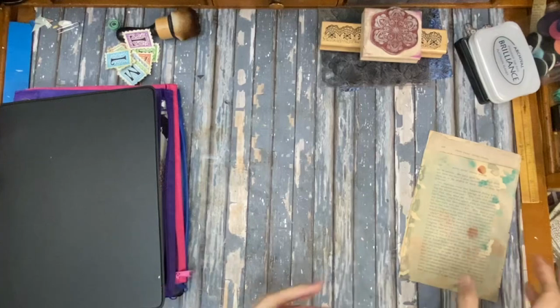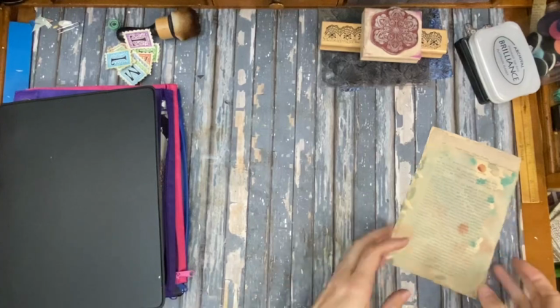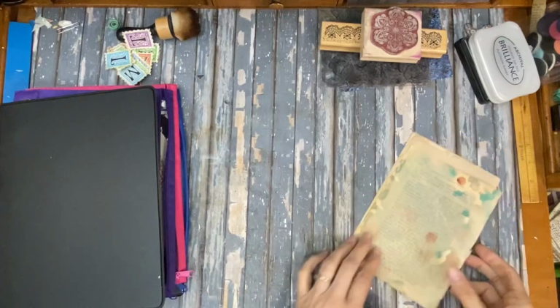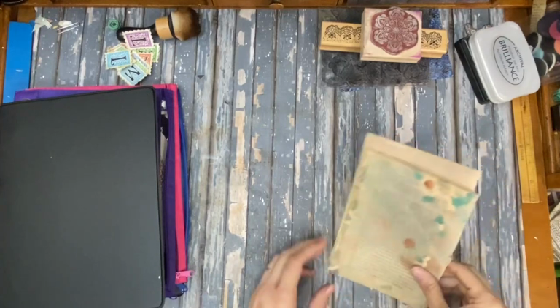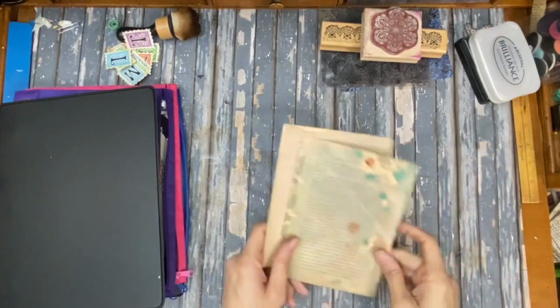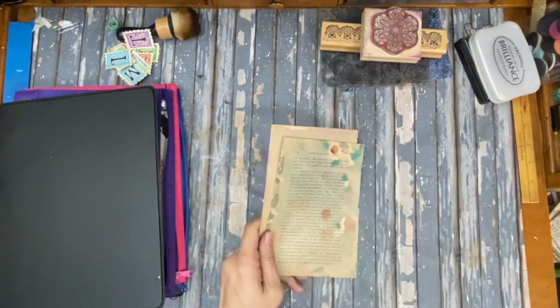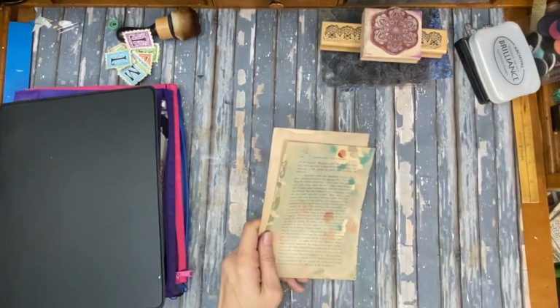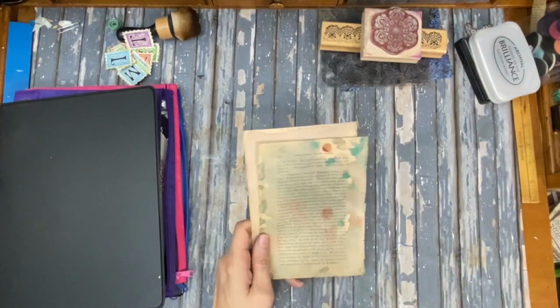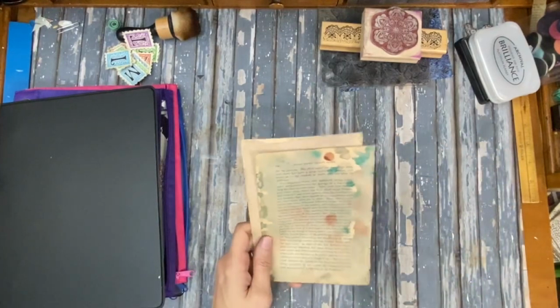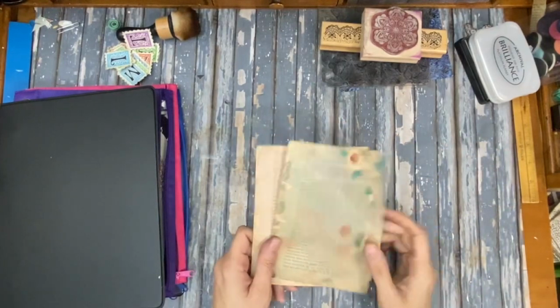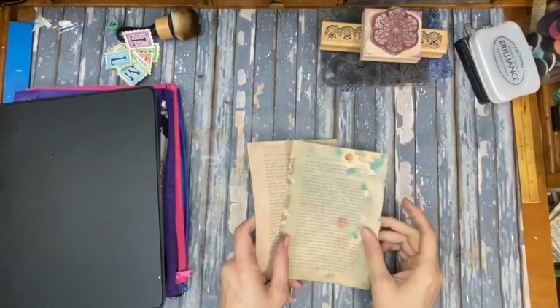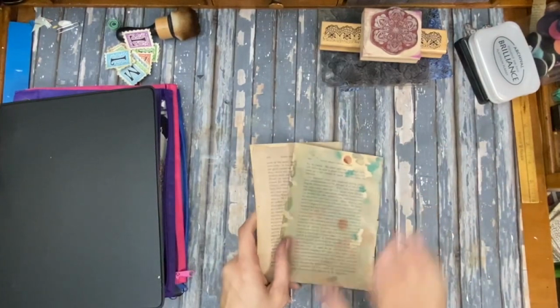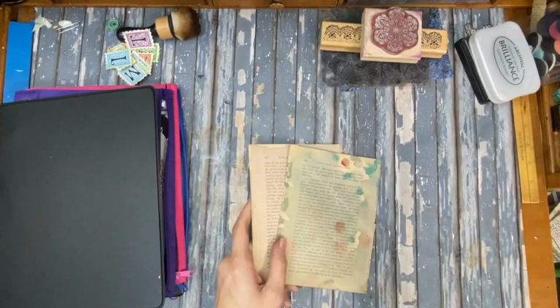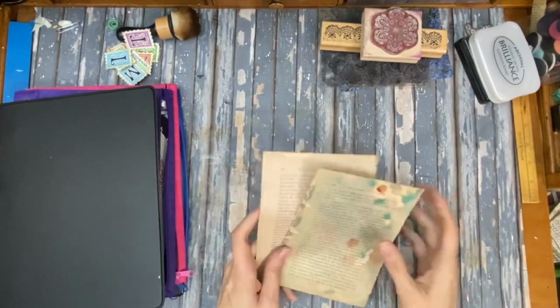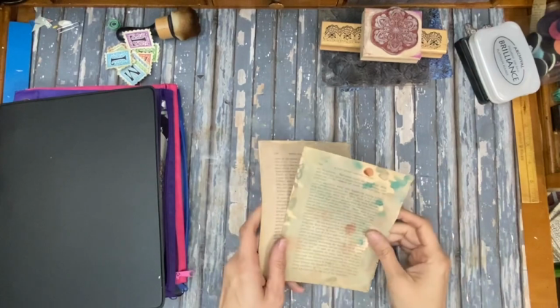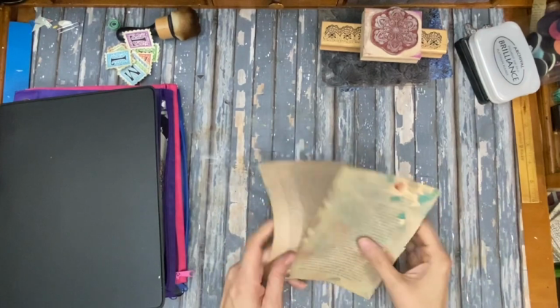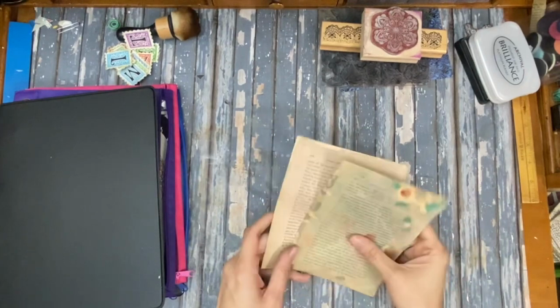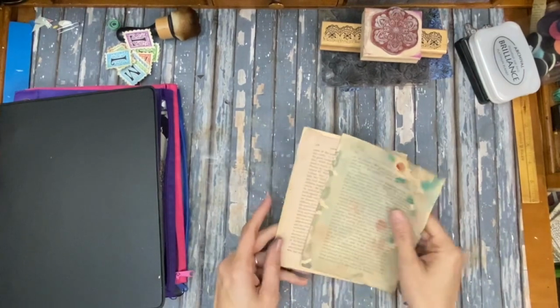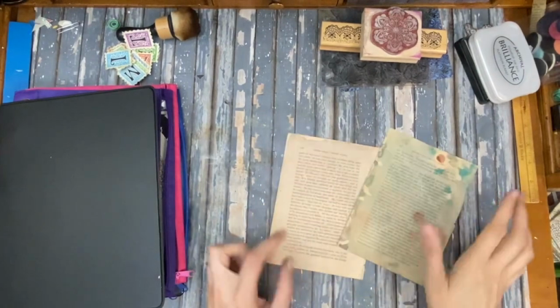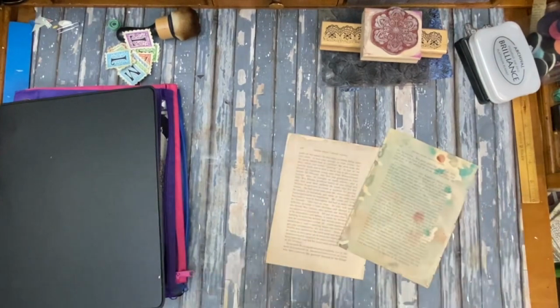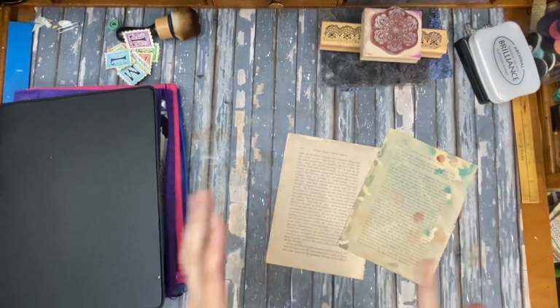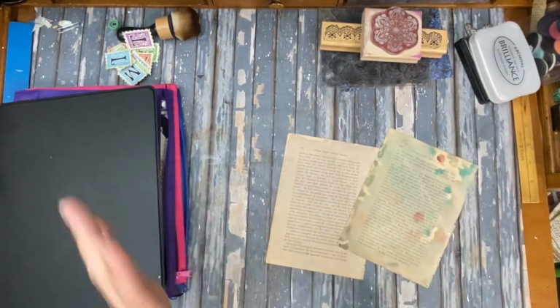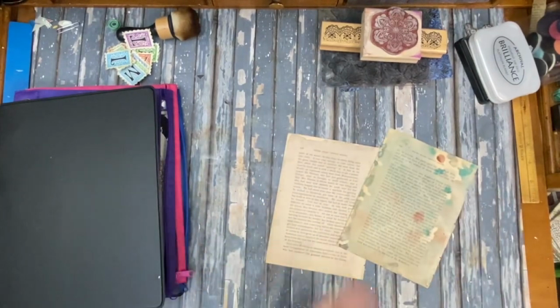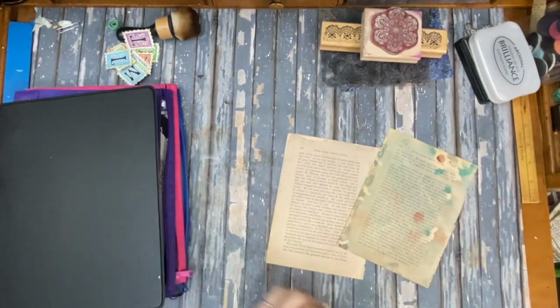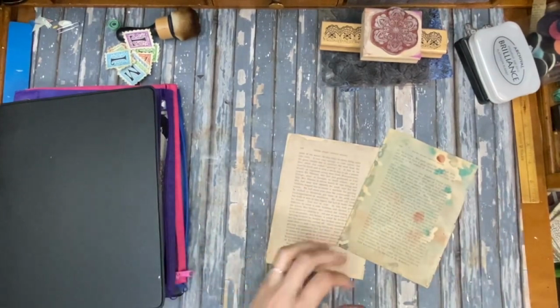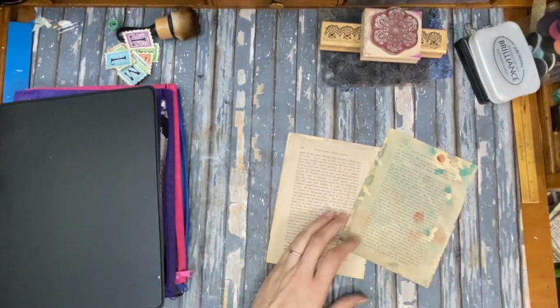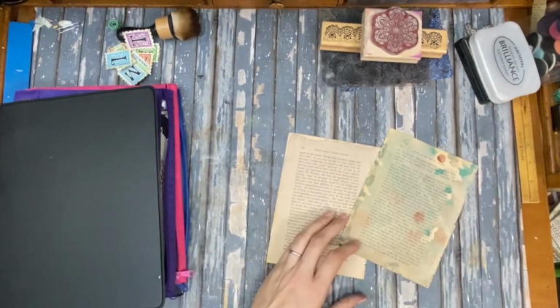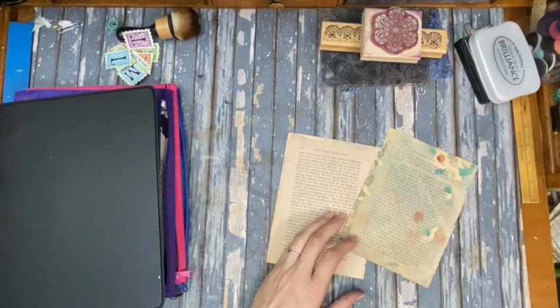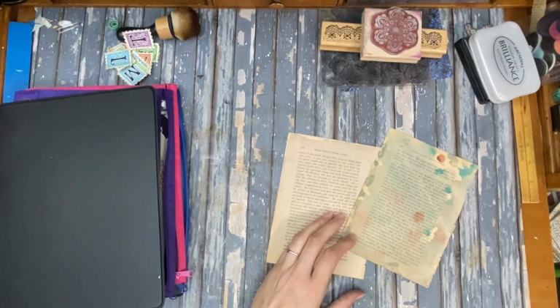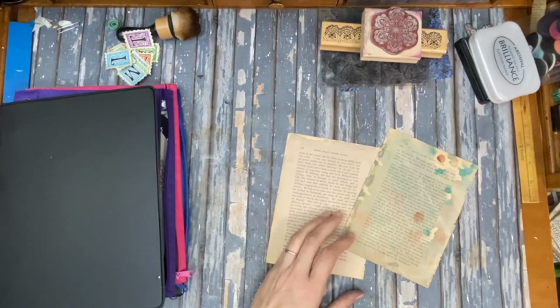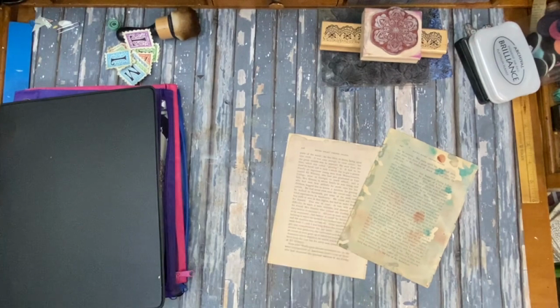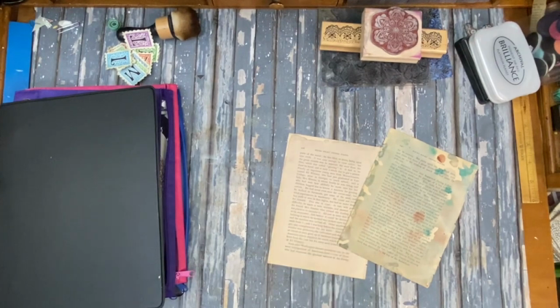This is Kelly from Root Pursuit and I am starting a new book page challenge. It's going to be little projects — ephemera, pockets, whatever — that we can make from book pages for our junk journals.